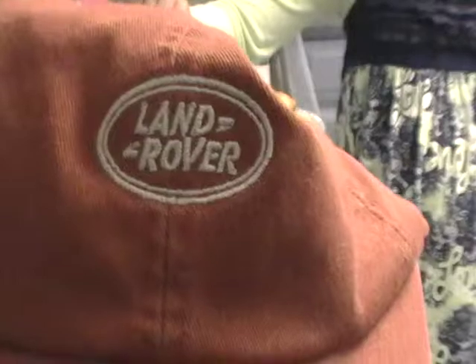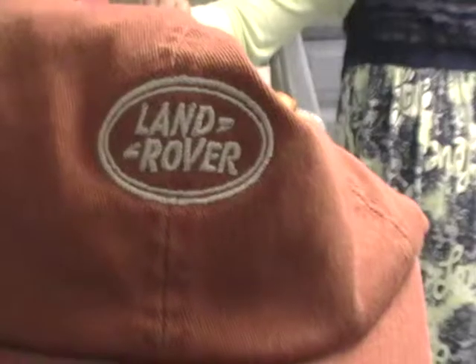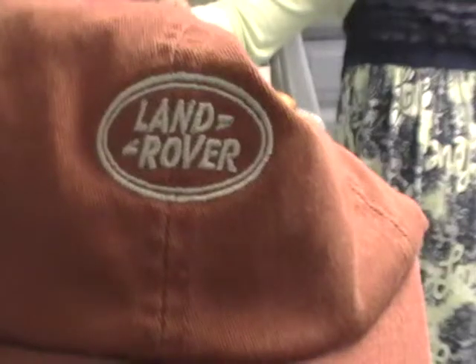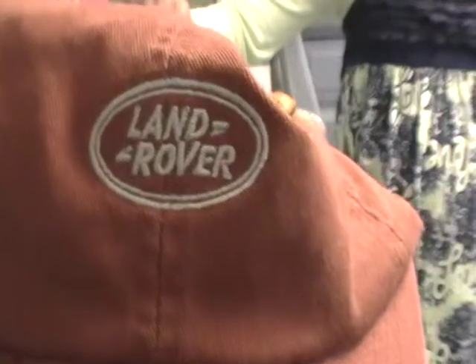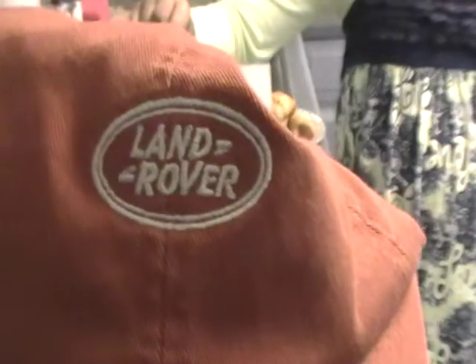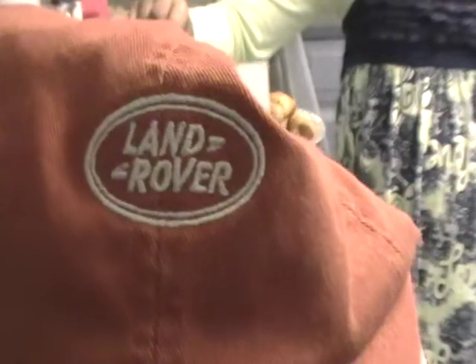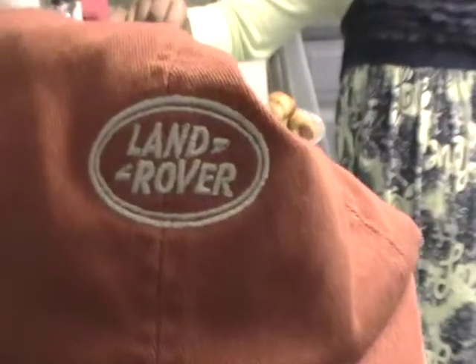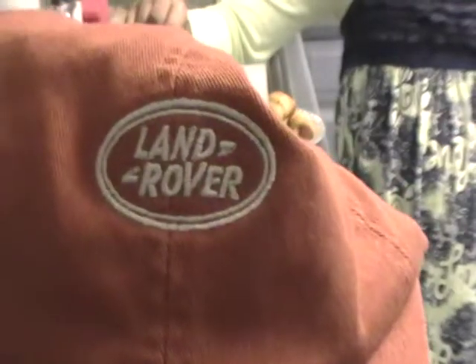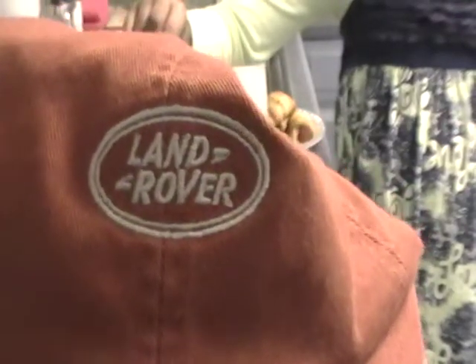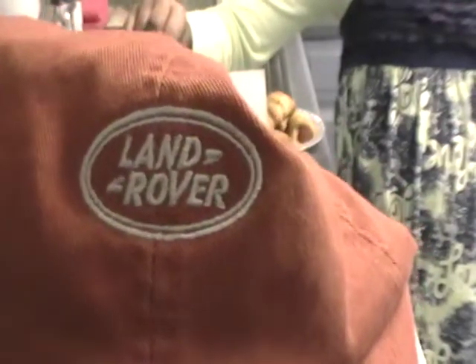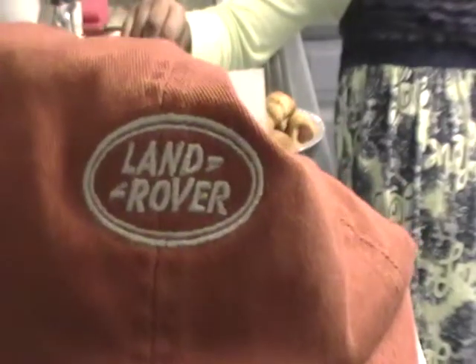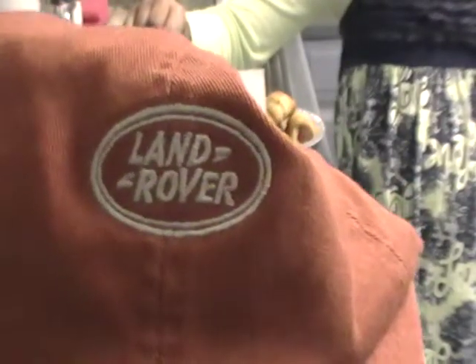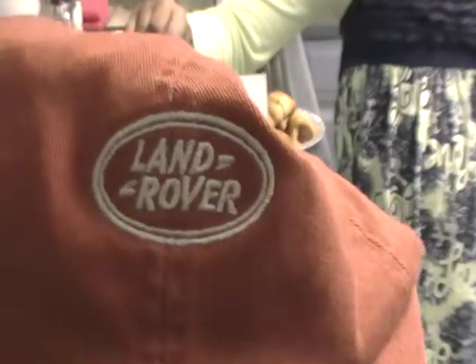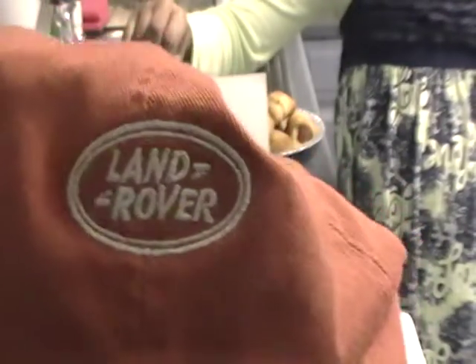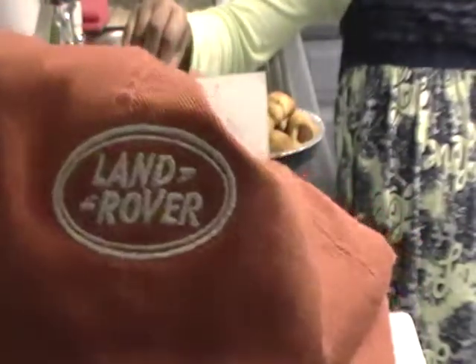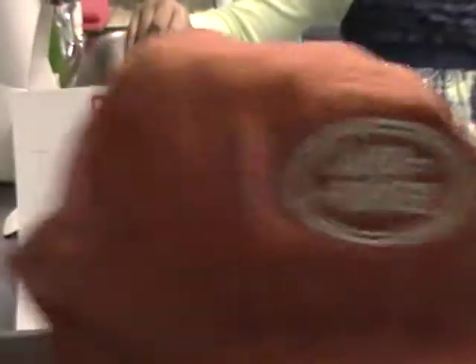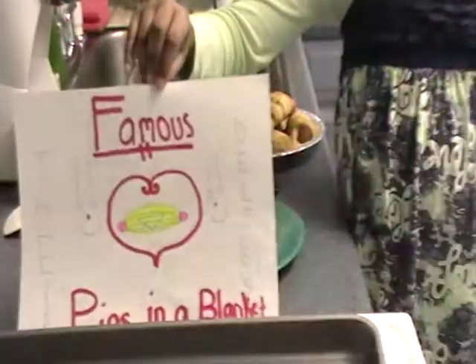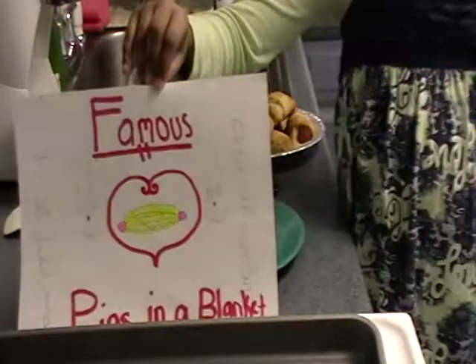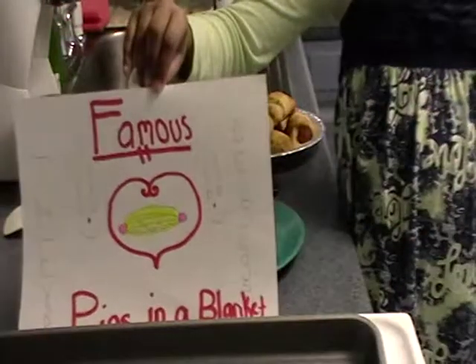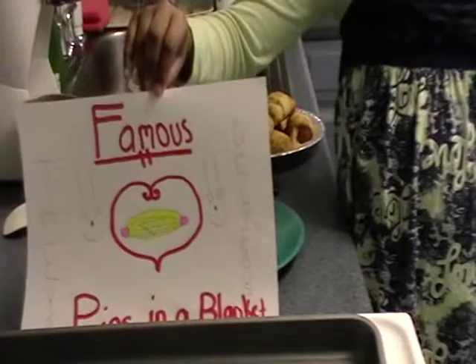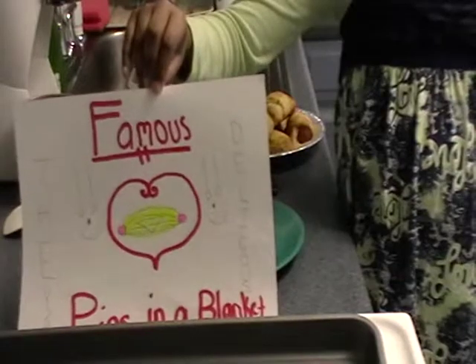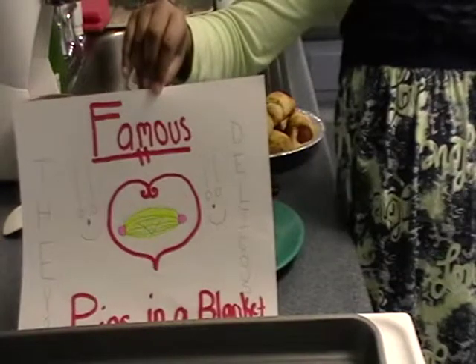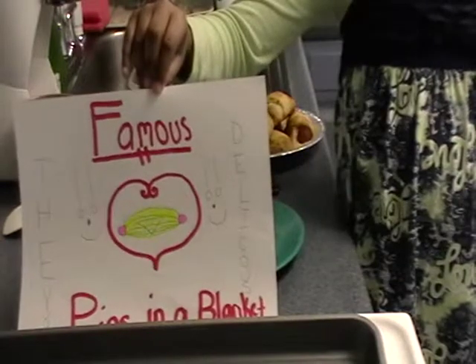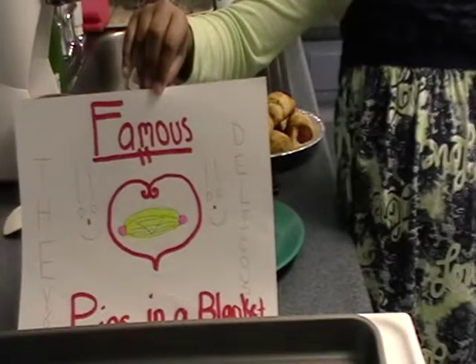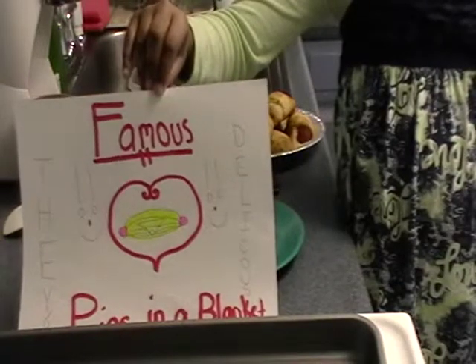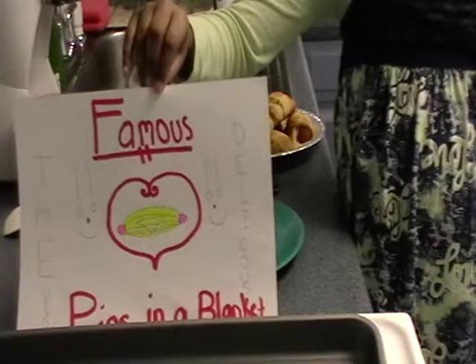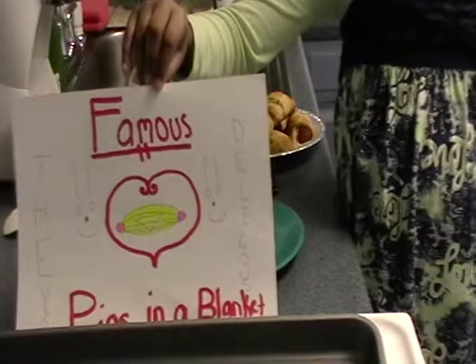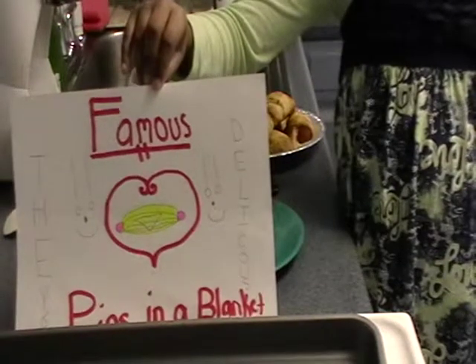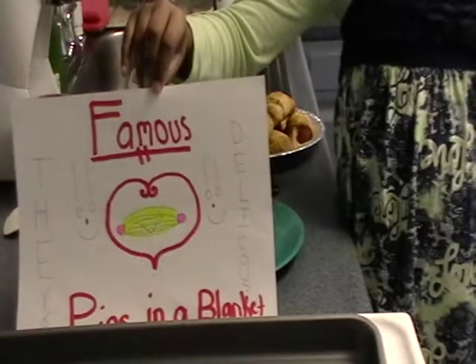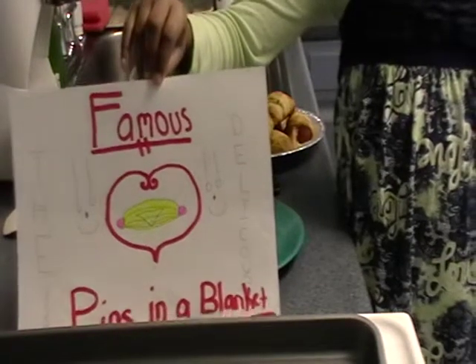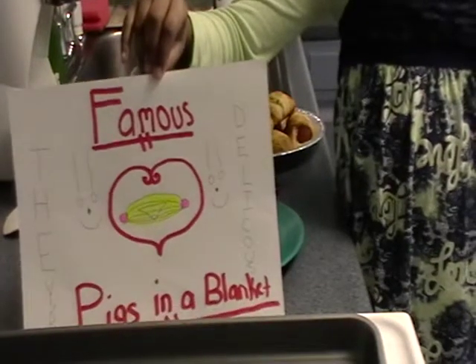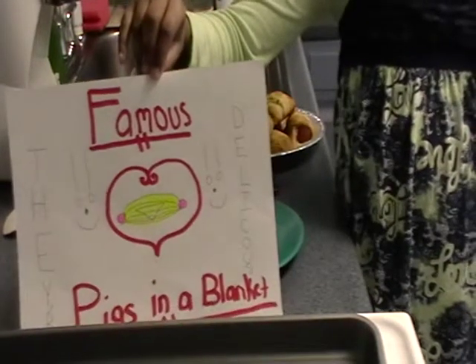Land Rover Productions. Famous Pigs in a Blanket, Part 2.